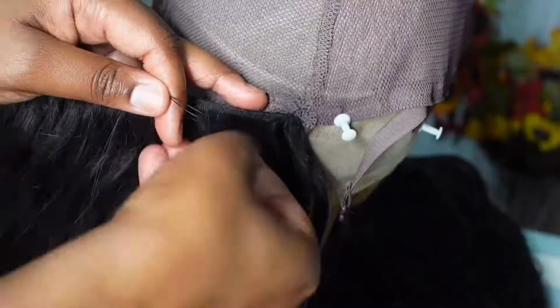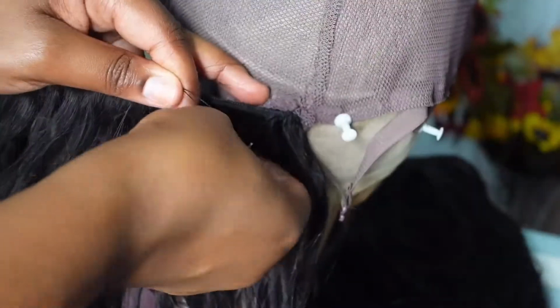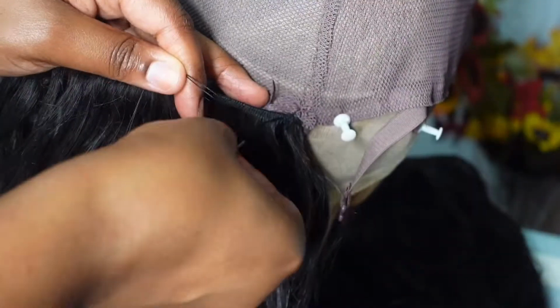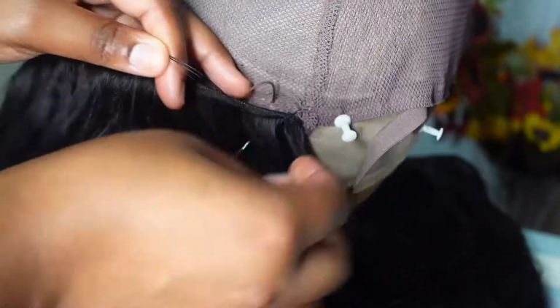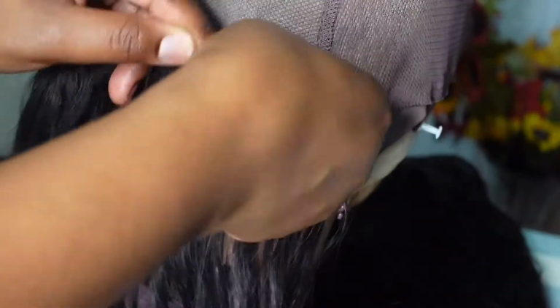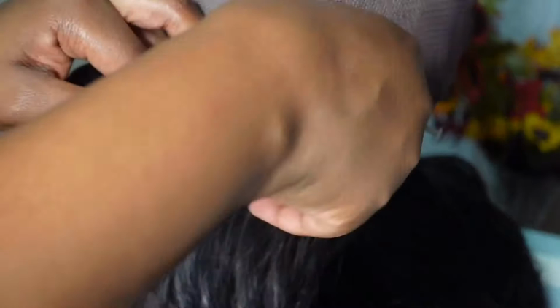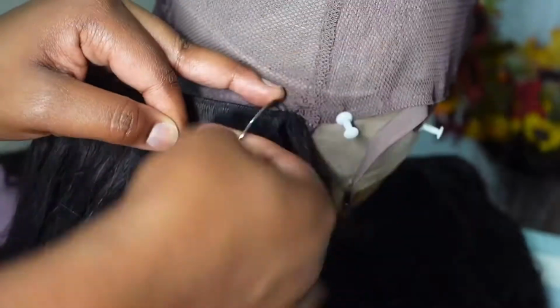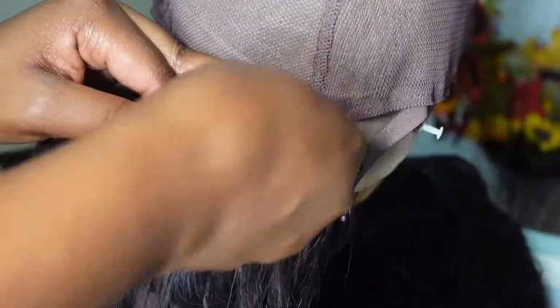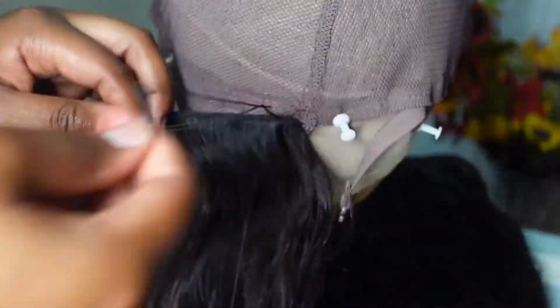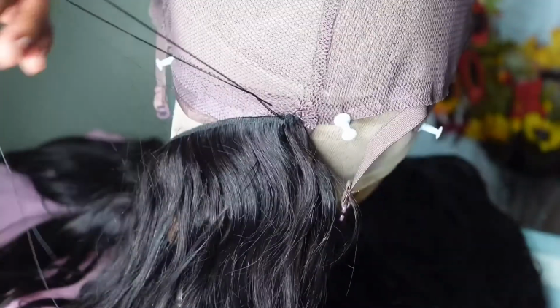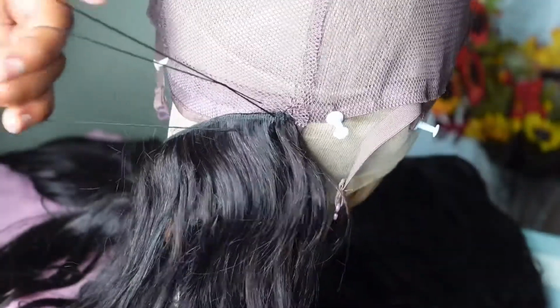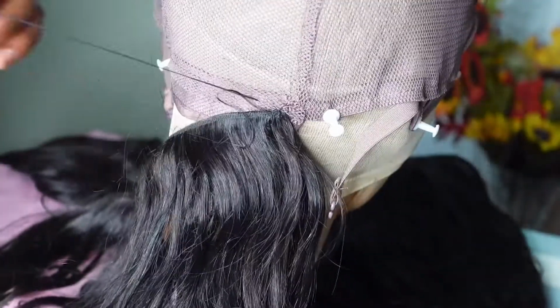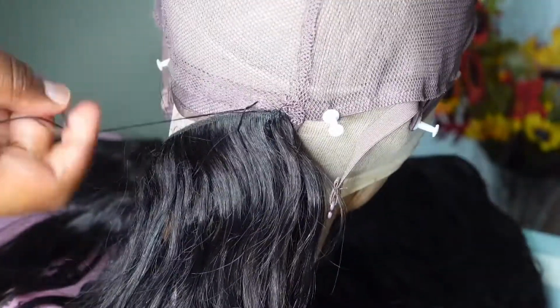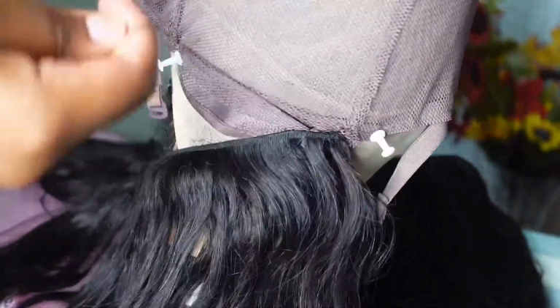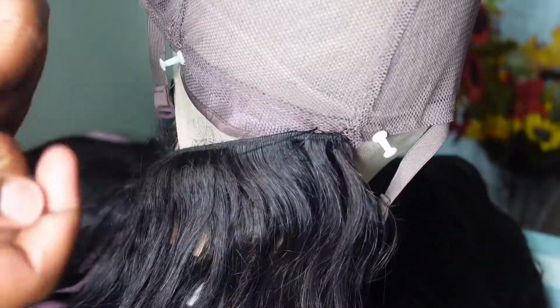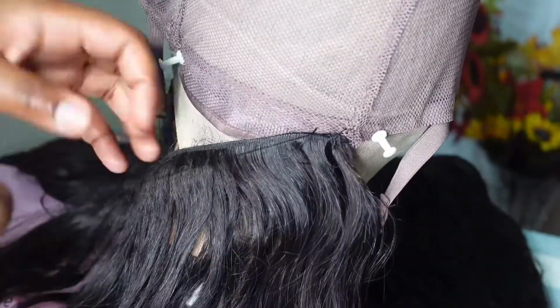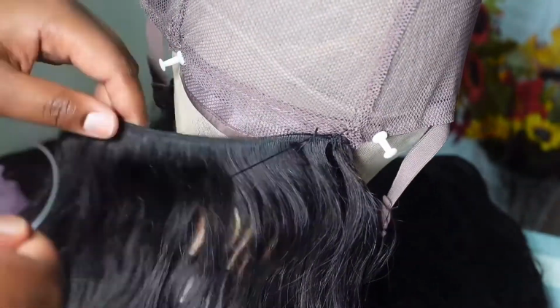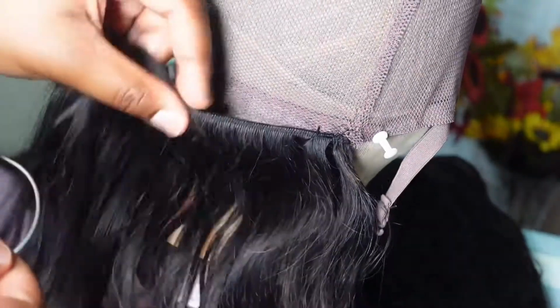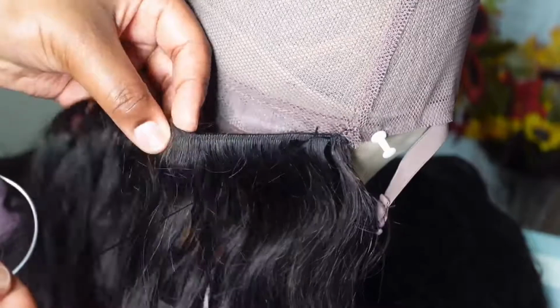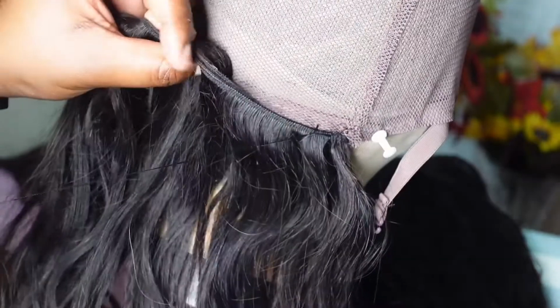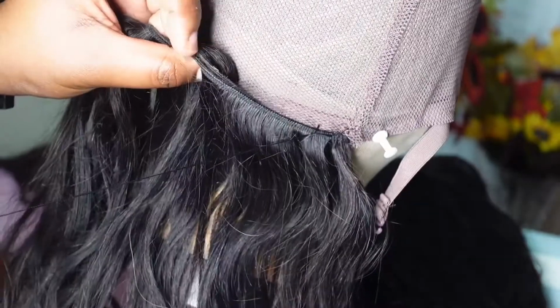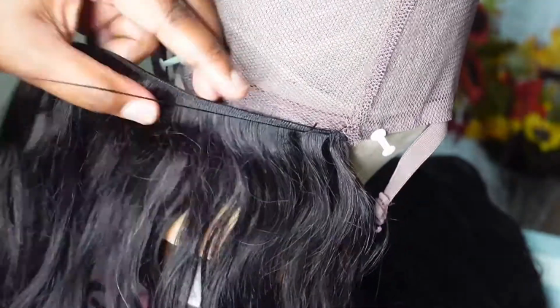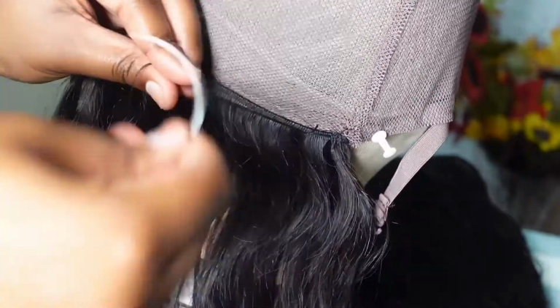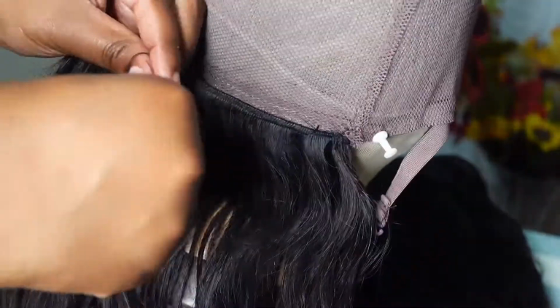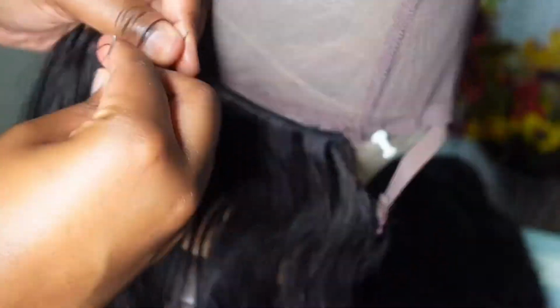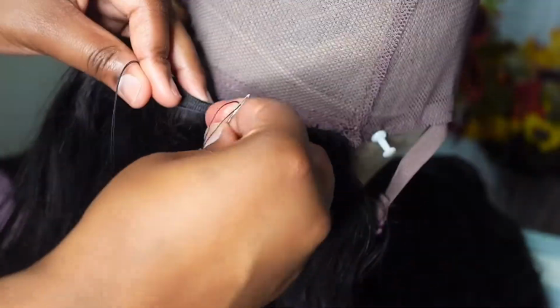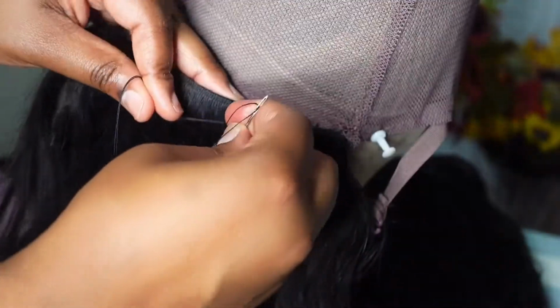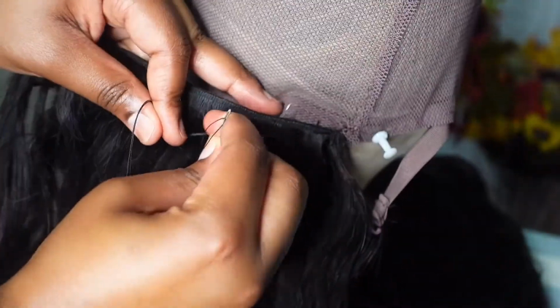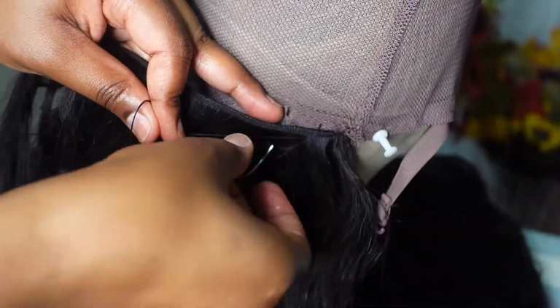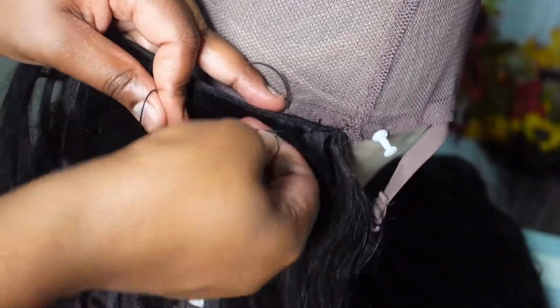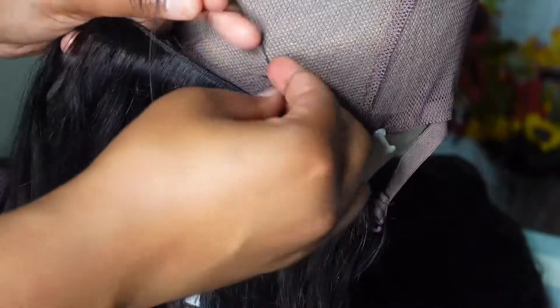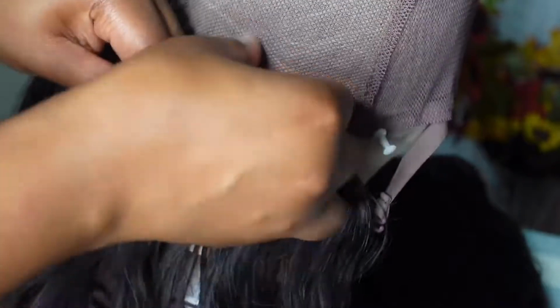You'll notice the adjustable straps are hanging on the side of the wig cap. I removed them to ensure that while sewing the hair to the cap, I wouldn't mistakenly sew the adjustable straps as well.